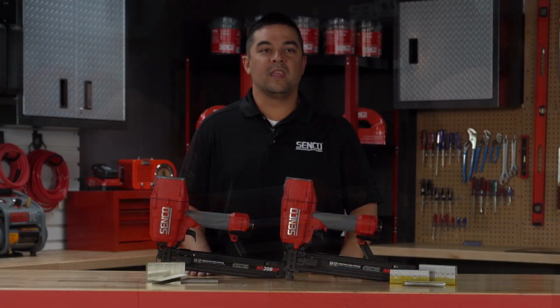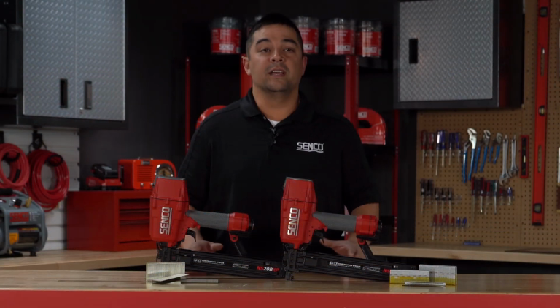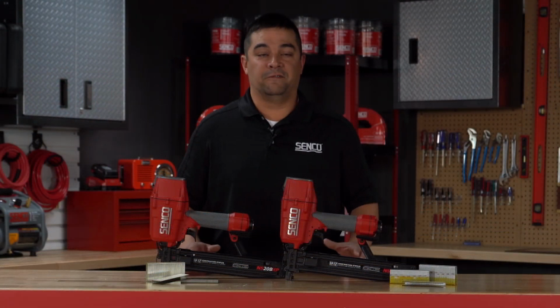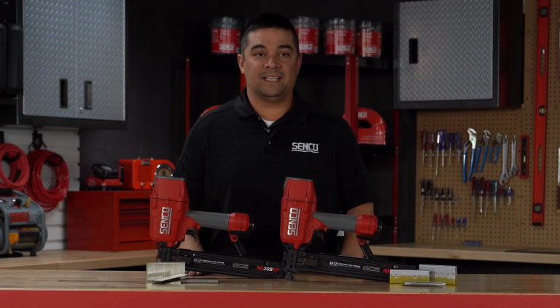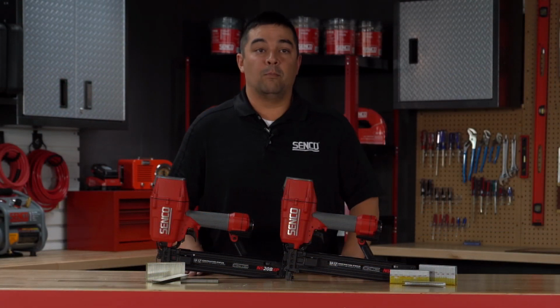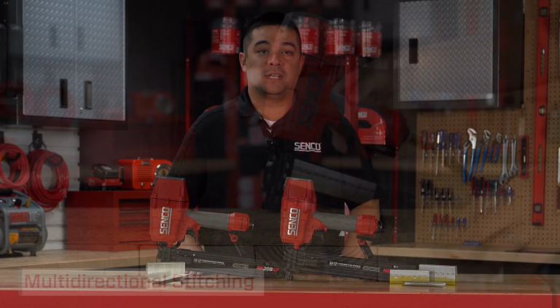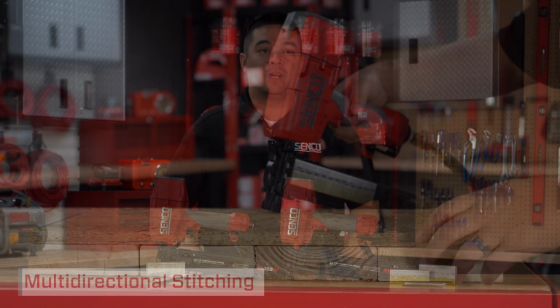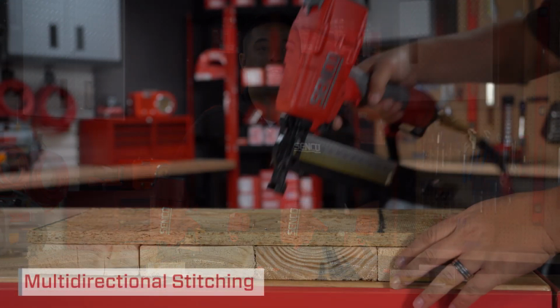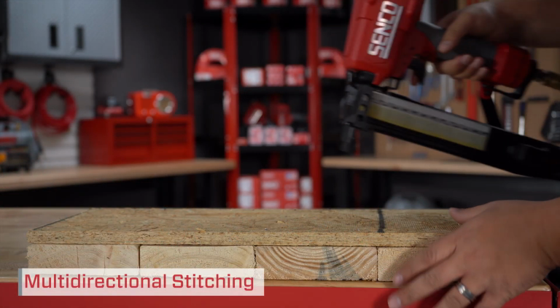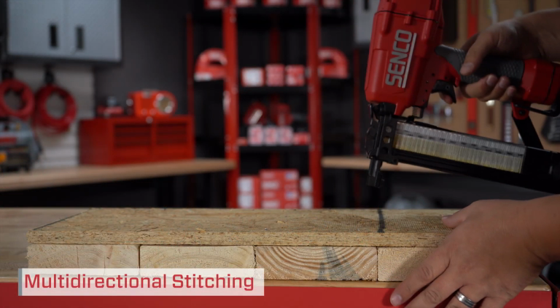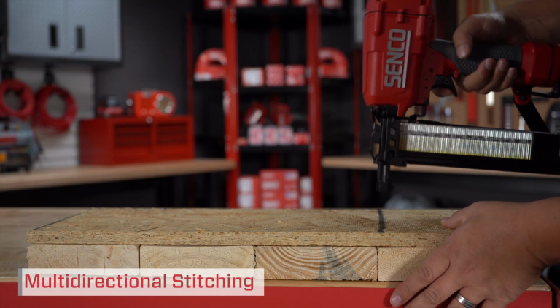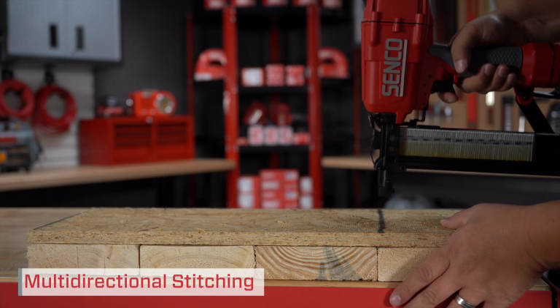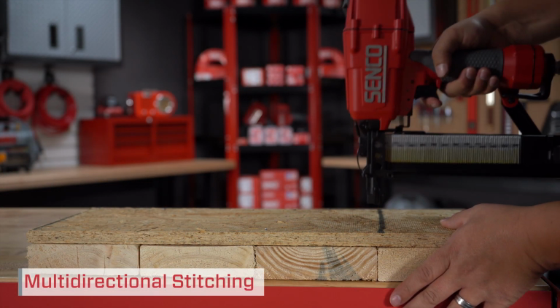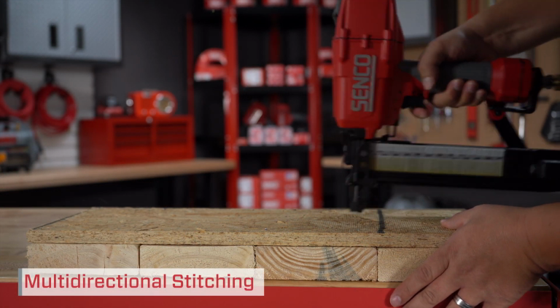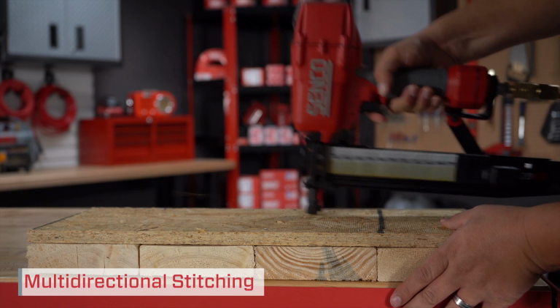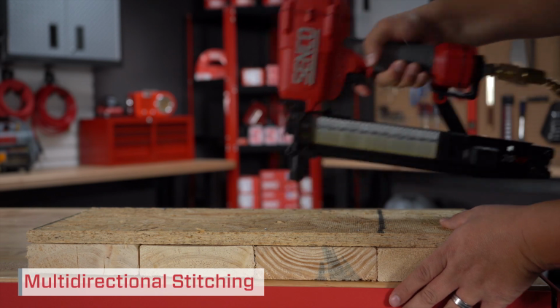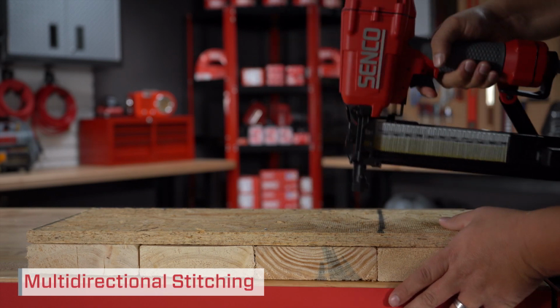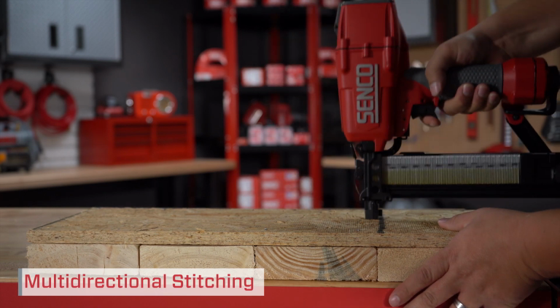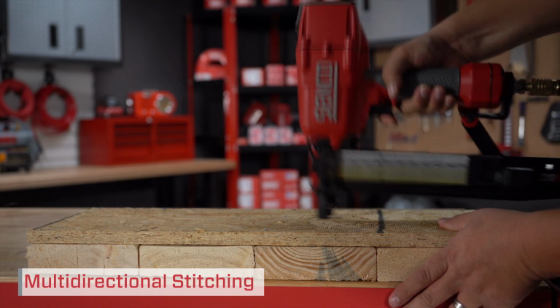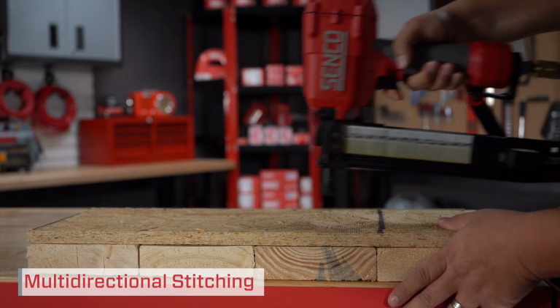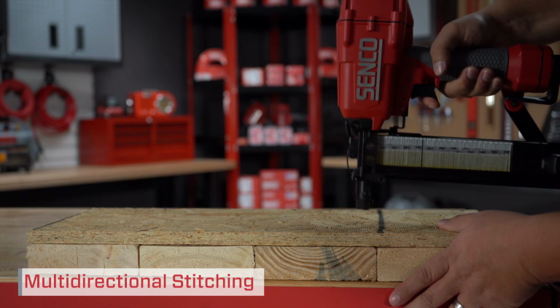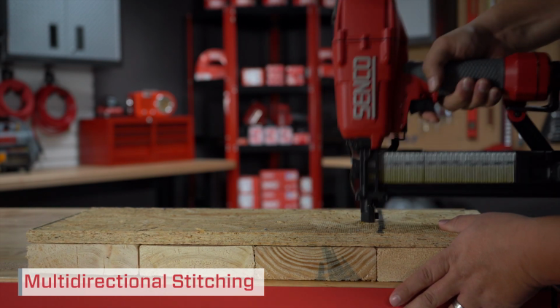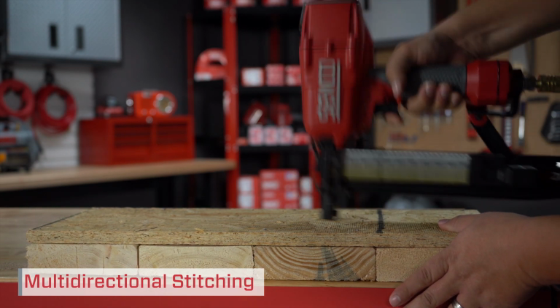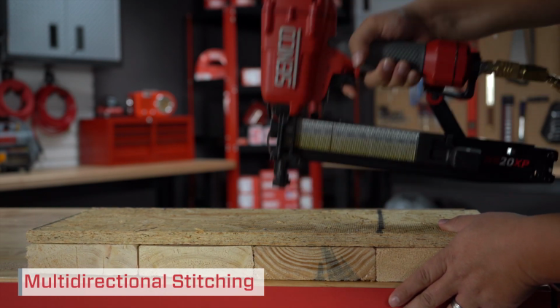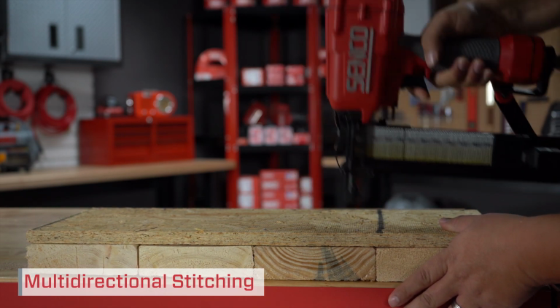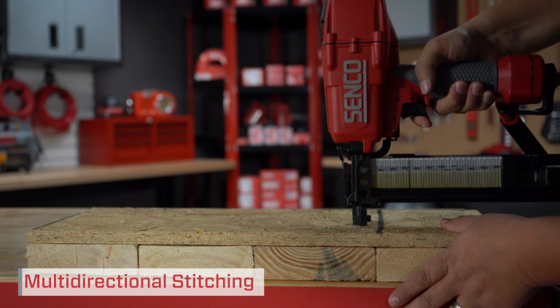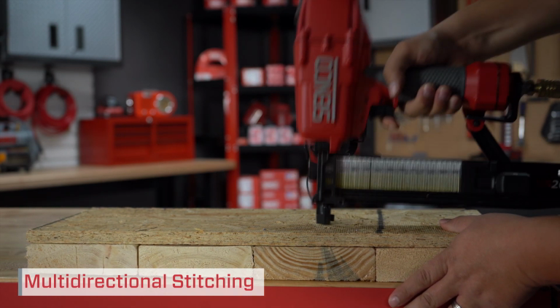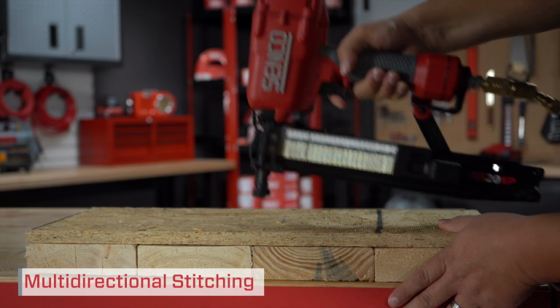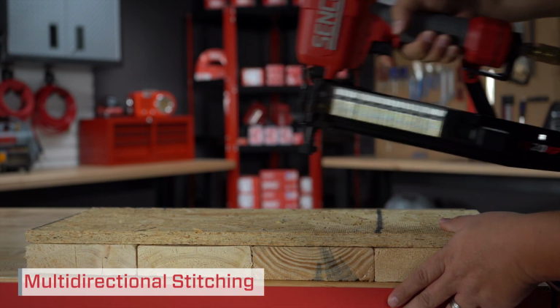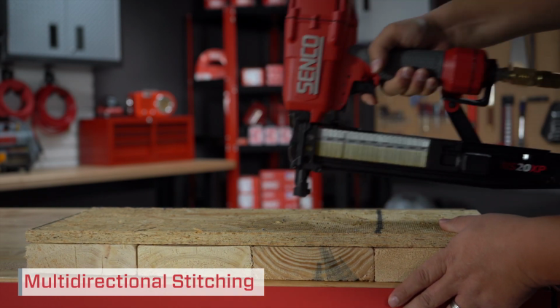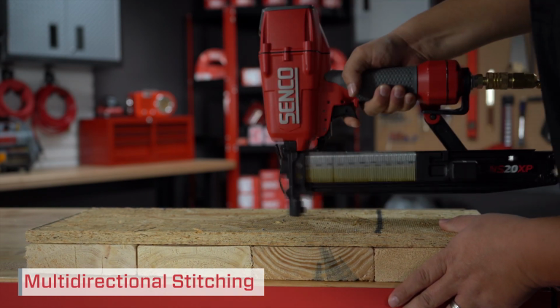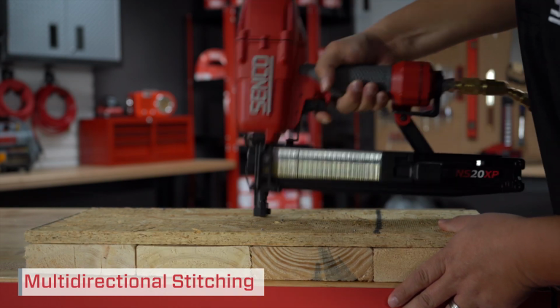It's fast — multi-directional stitching capability allows you to shoot up to 14 staples per second in any direction, making it ideal for industrial applications.